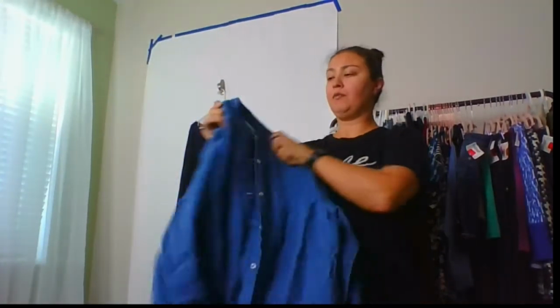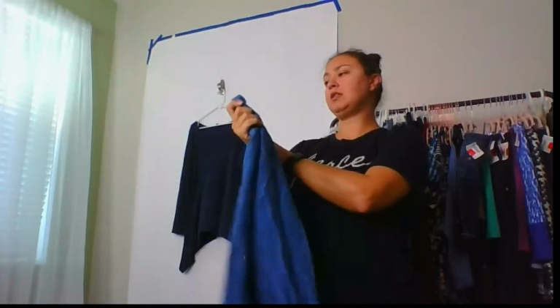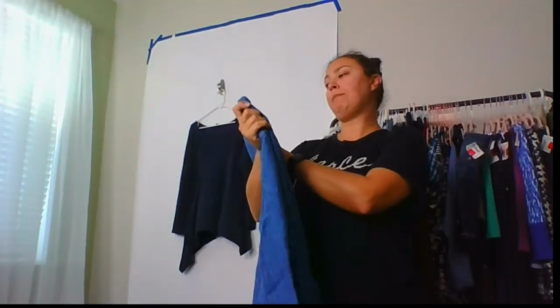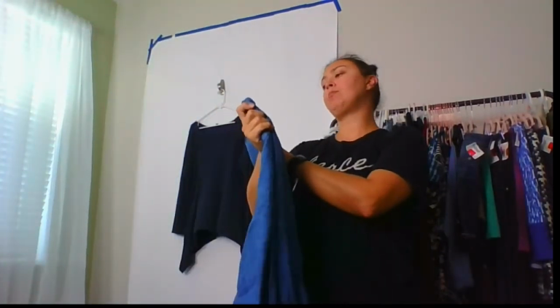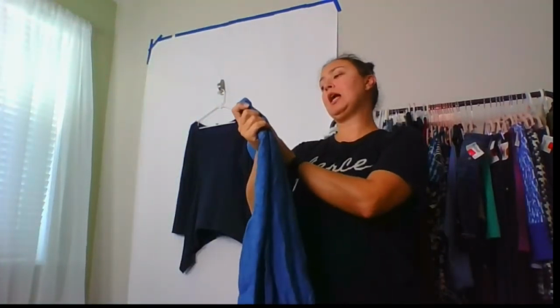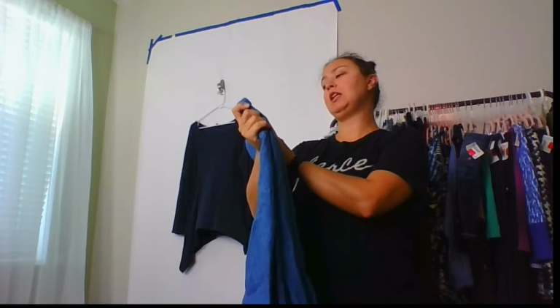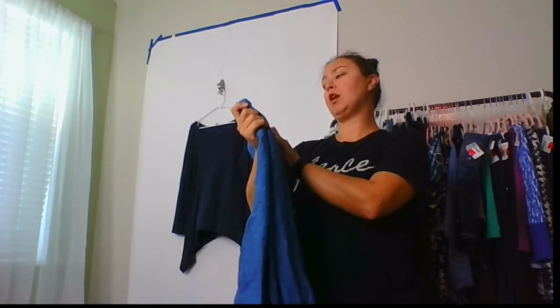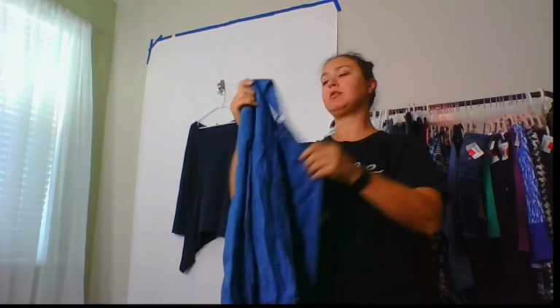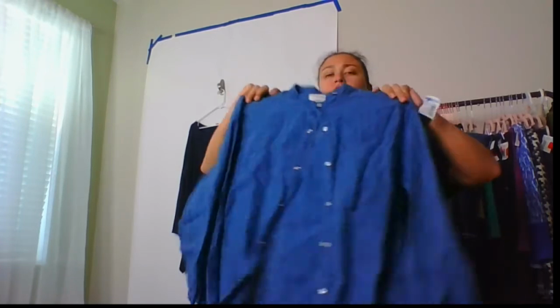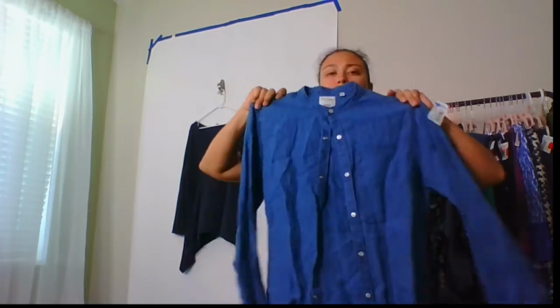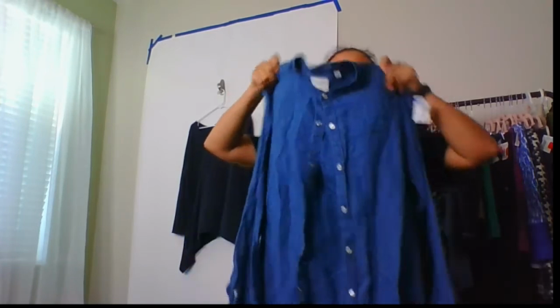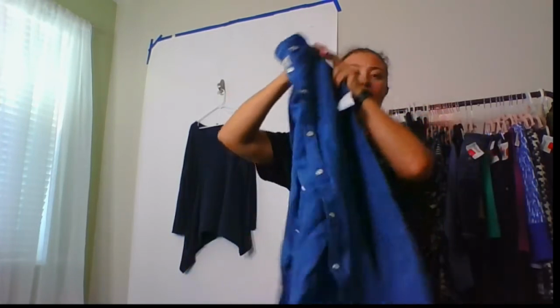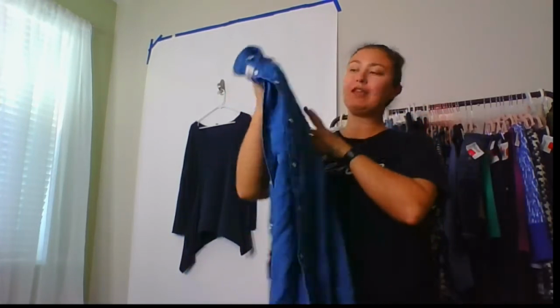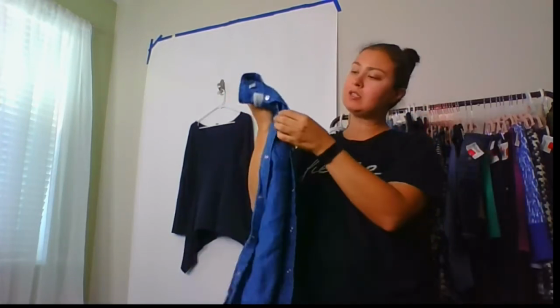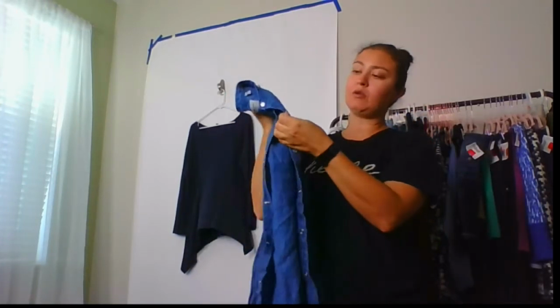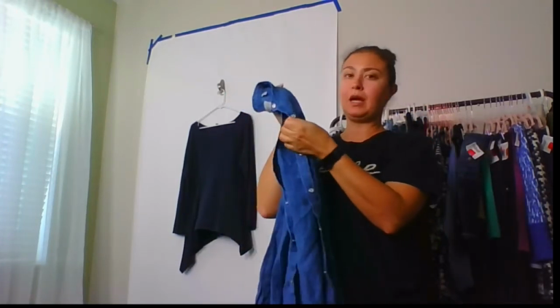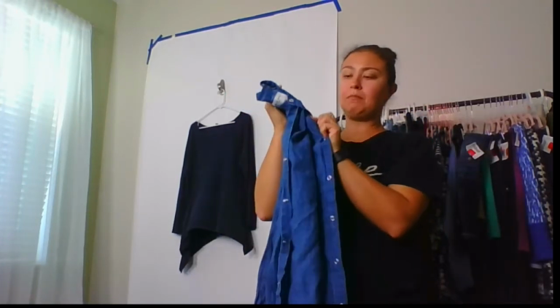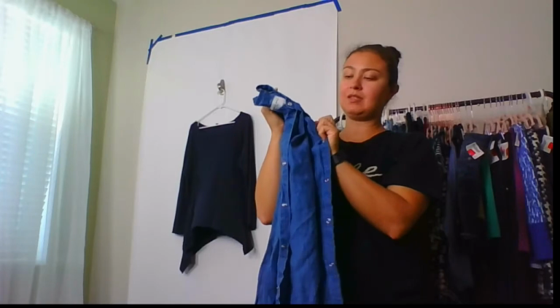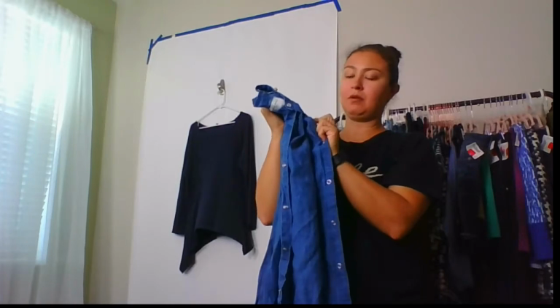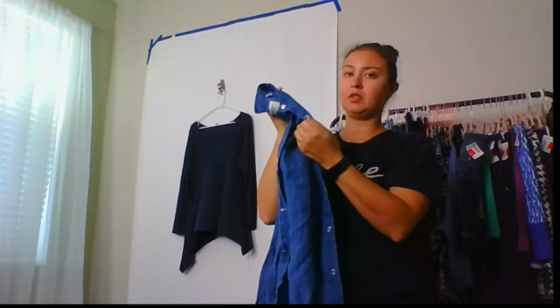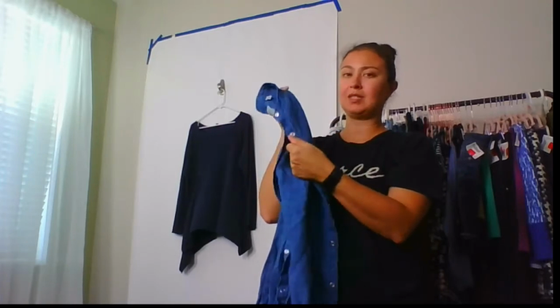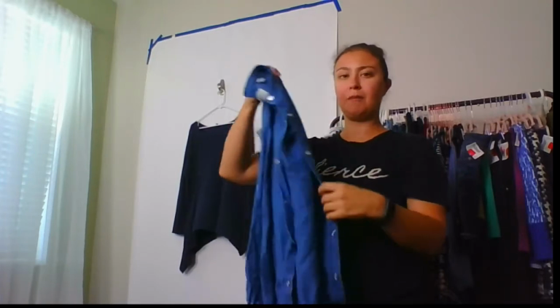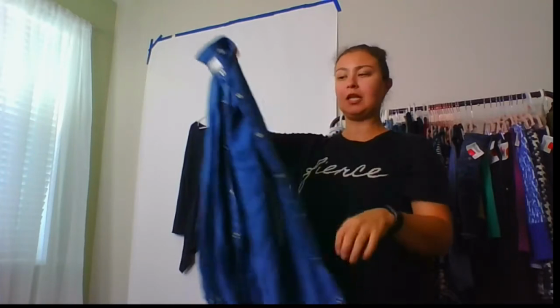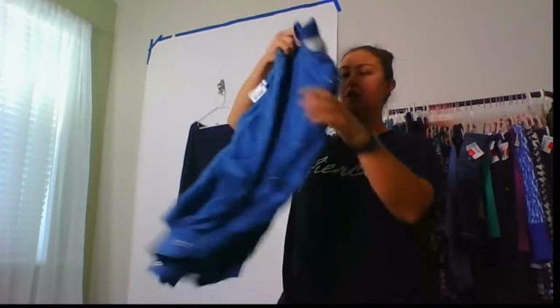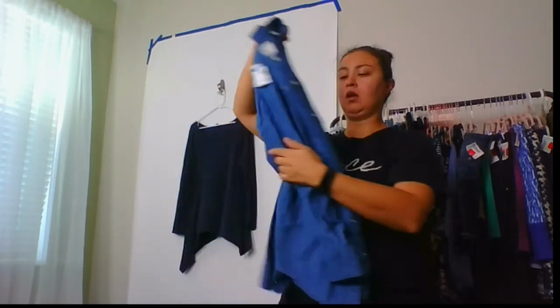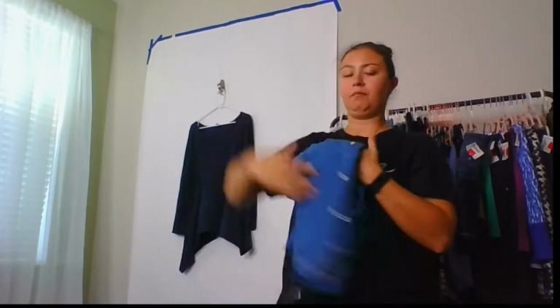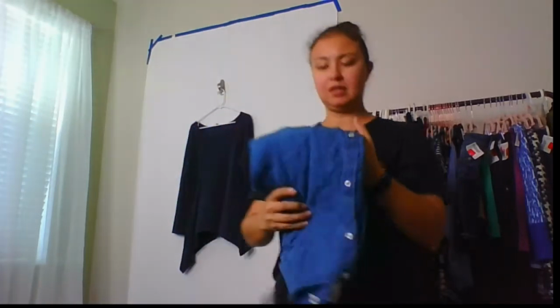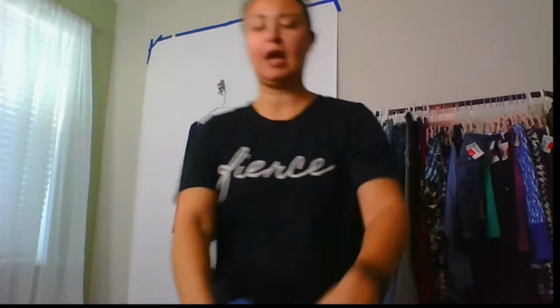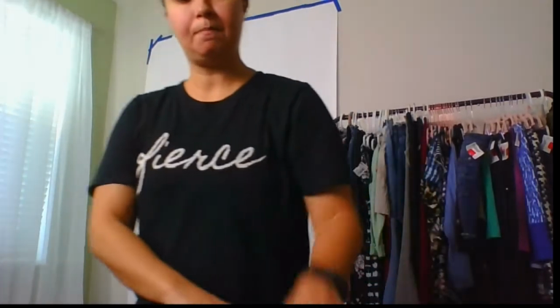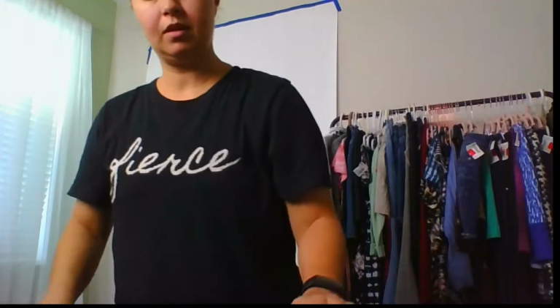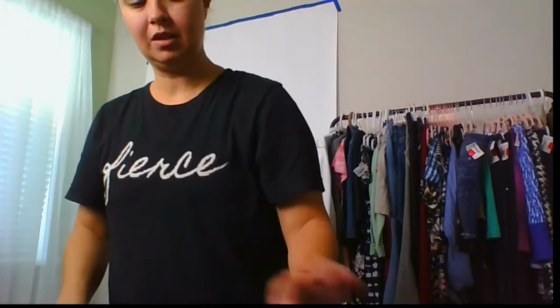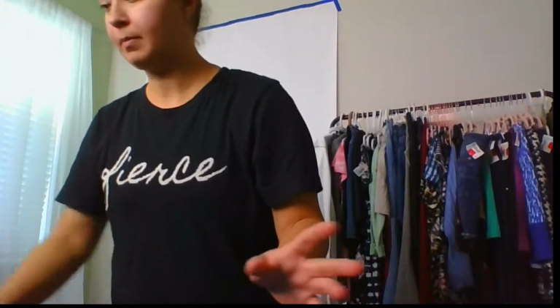This is a Baird McNutt linen Murano slim fit shirt. It looks like a button-up but it's actually a snap — kind of like a pearl snap because it is a snap but it looks like a button.